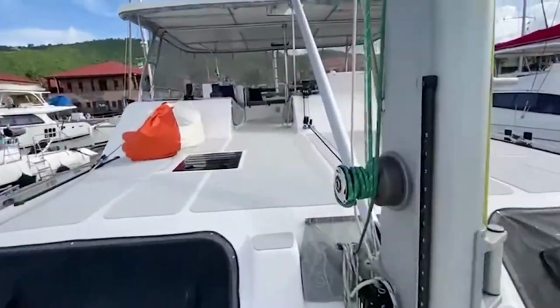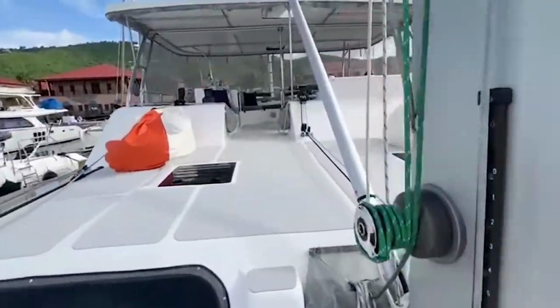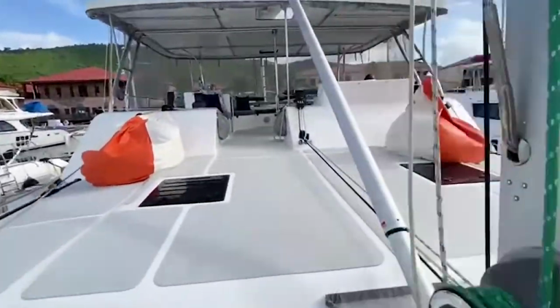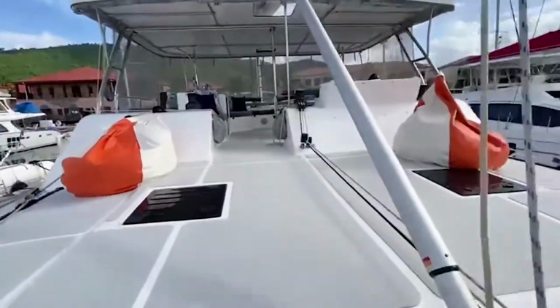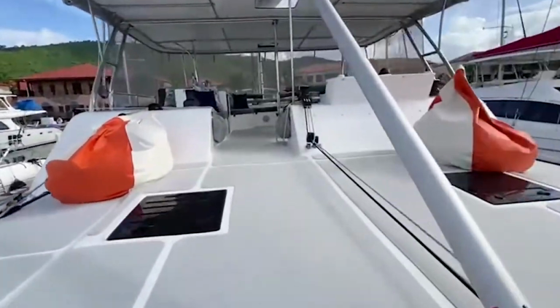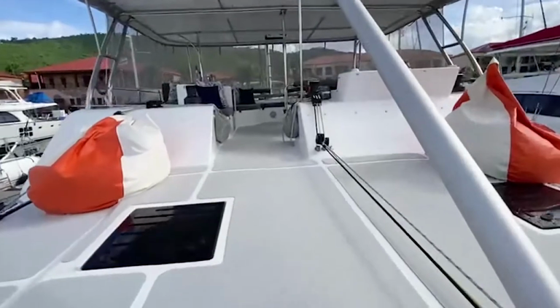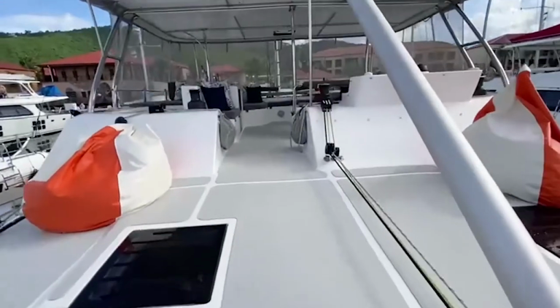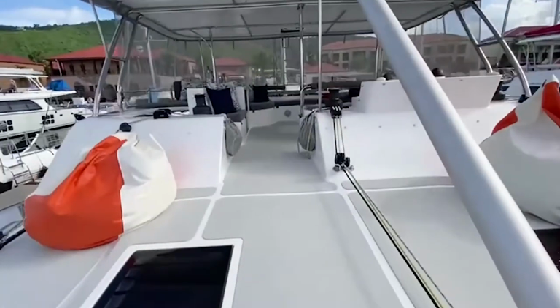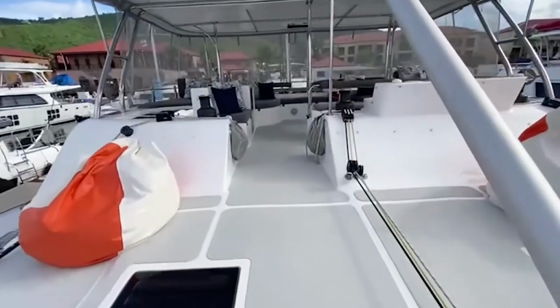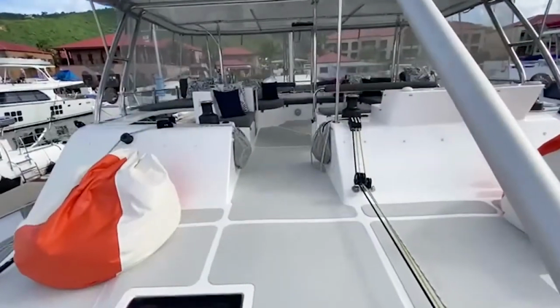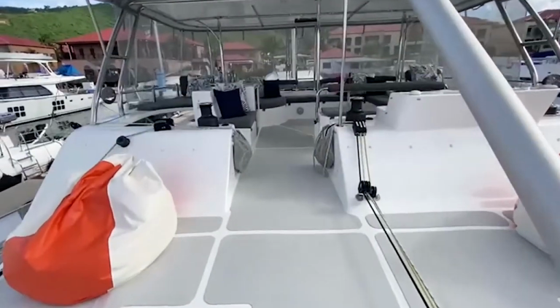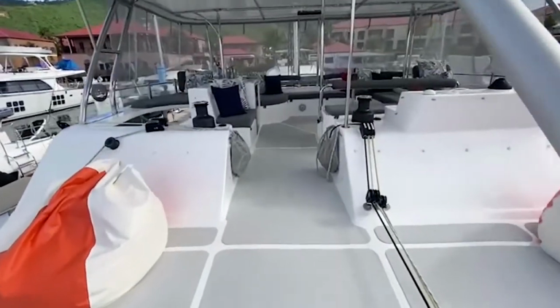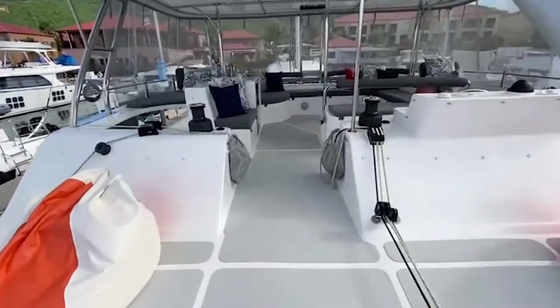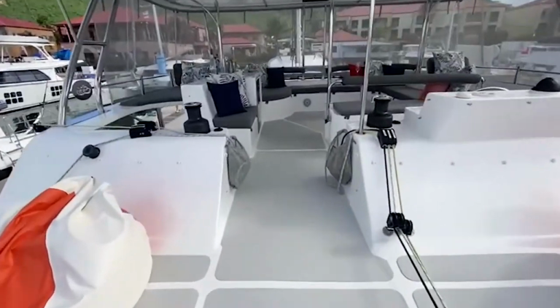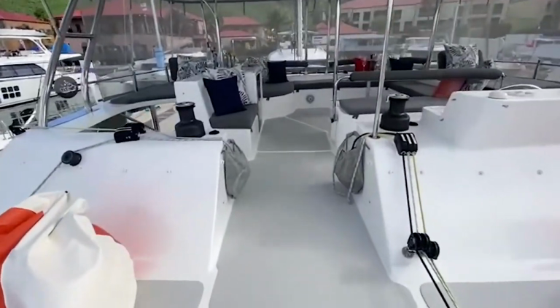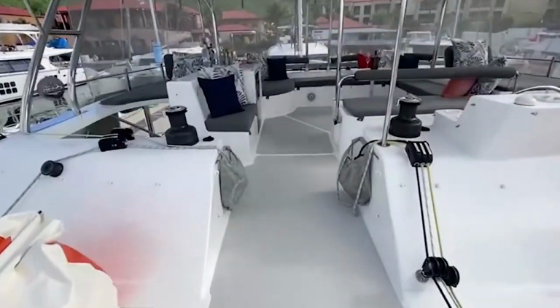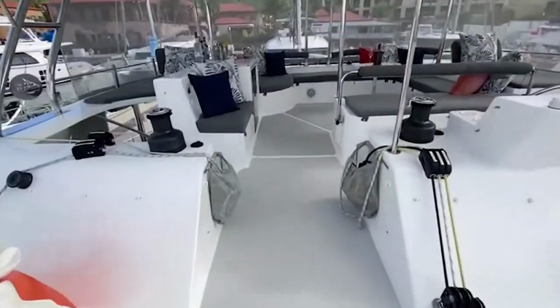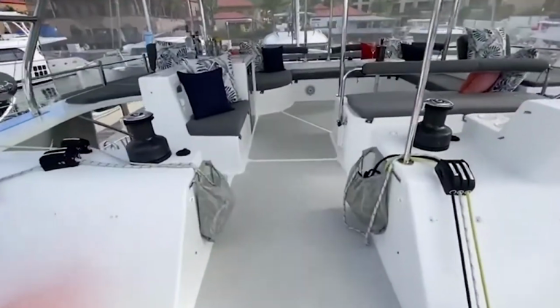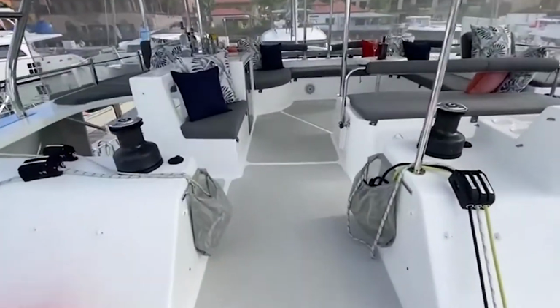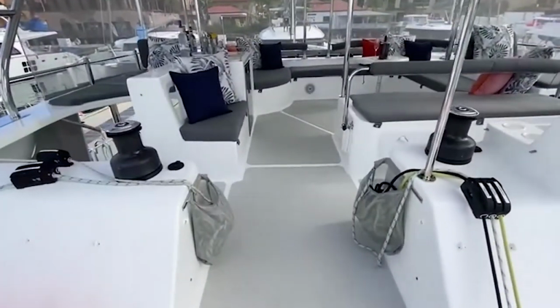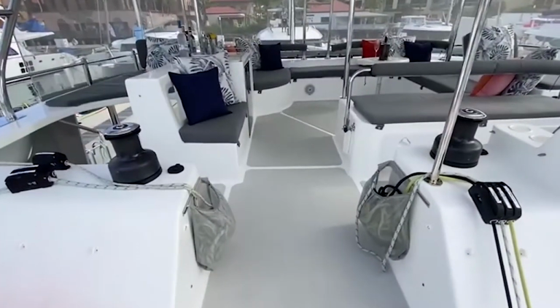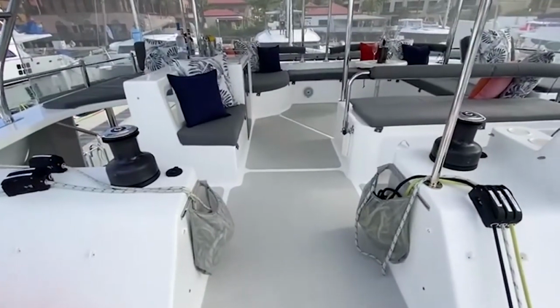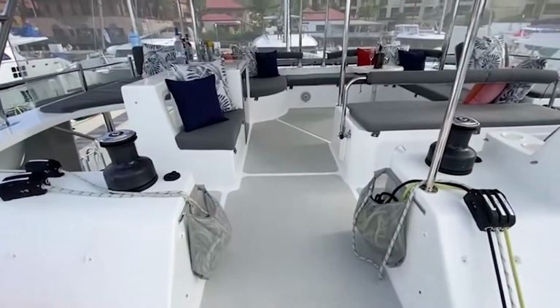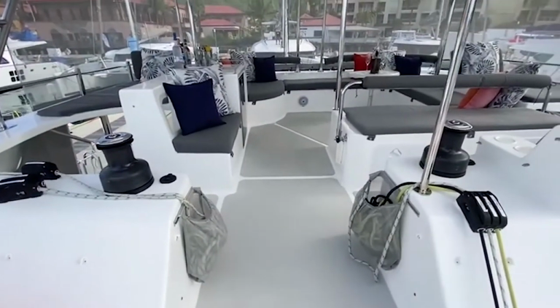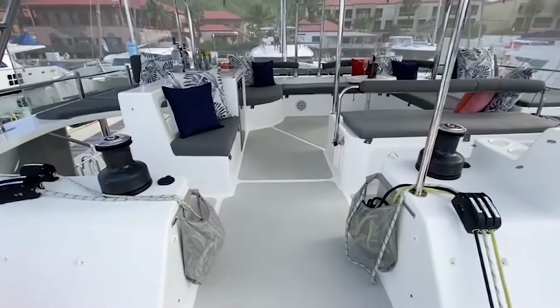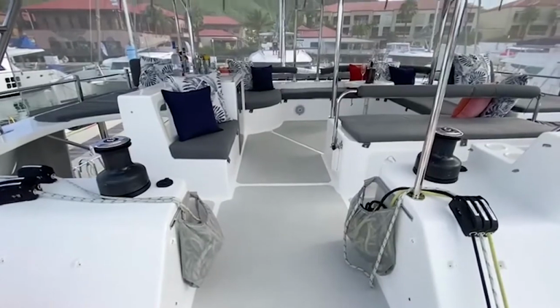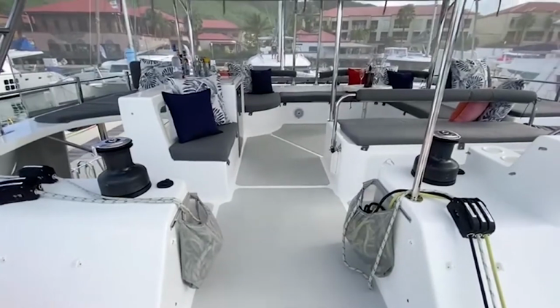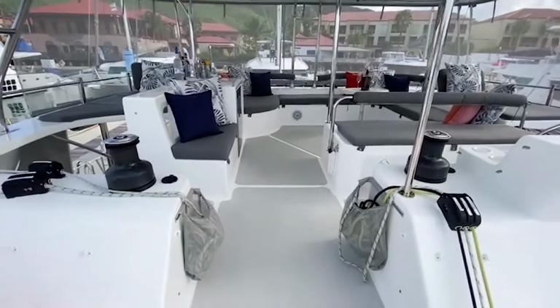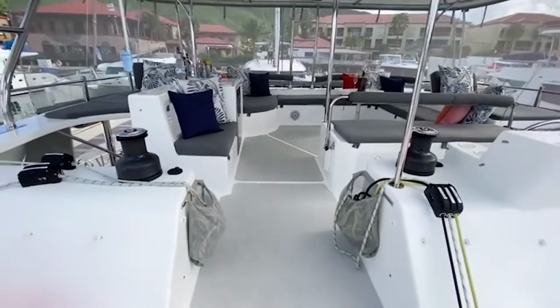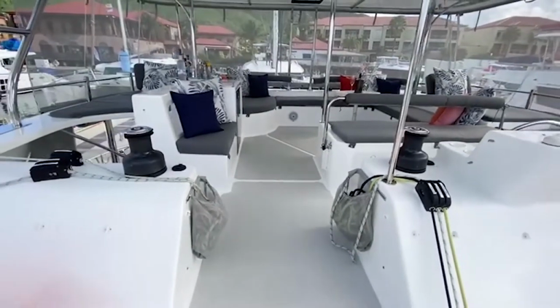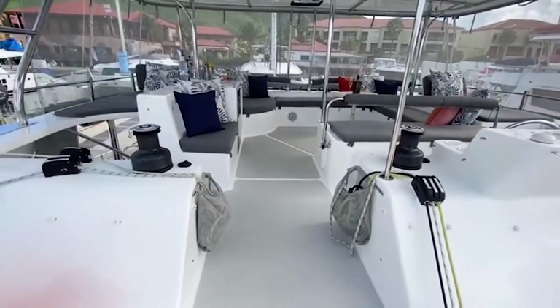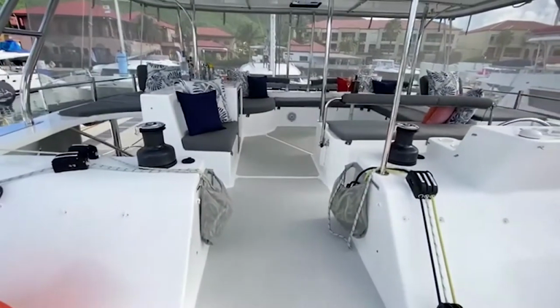We are the first flybridge of its kind to walk out and walk through from the flybridge, so you can take care of any sail and rigging while you're sailing.